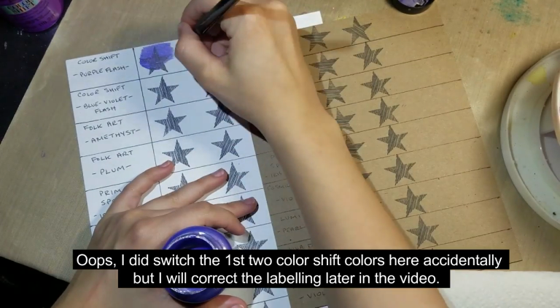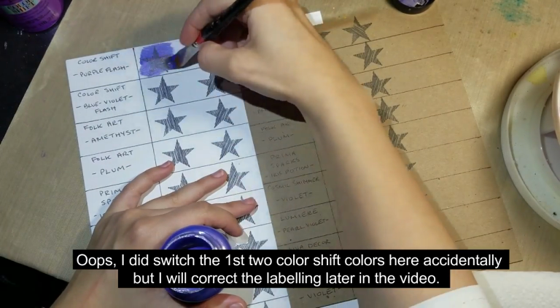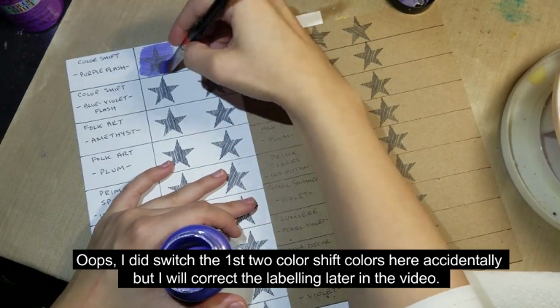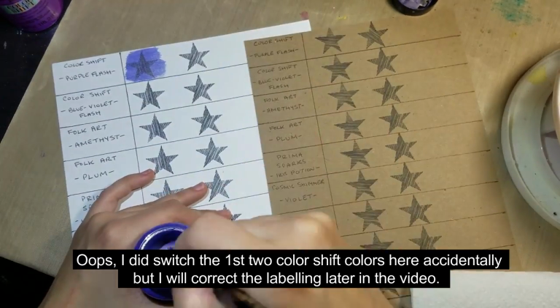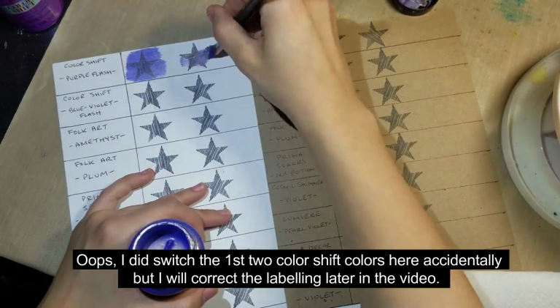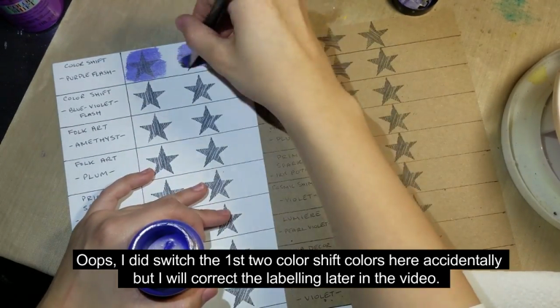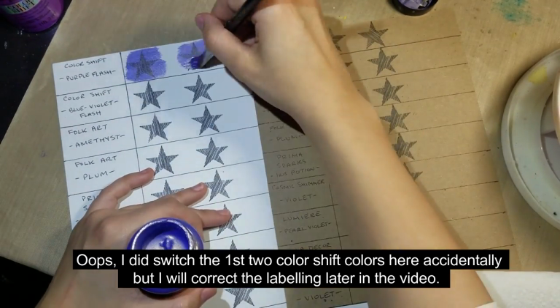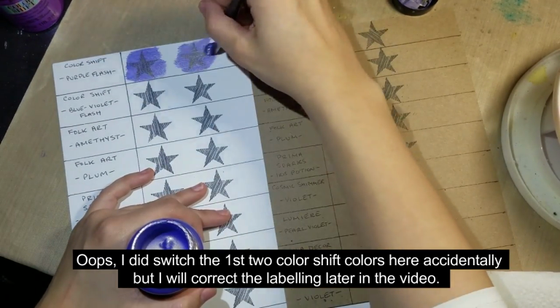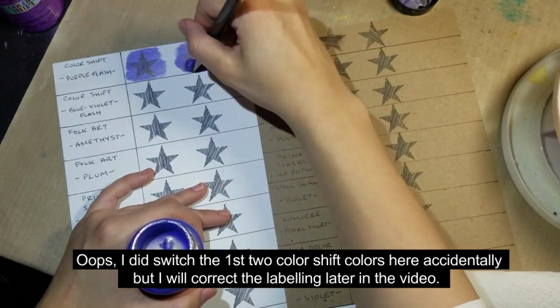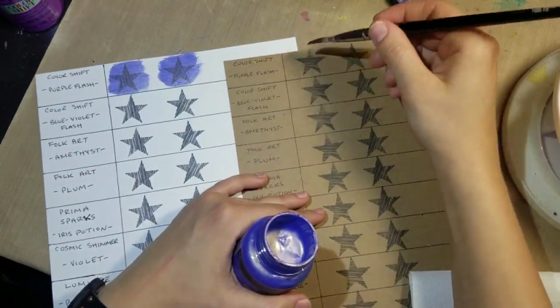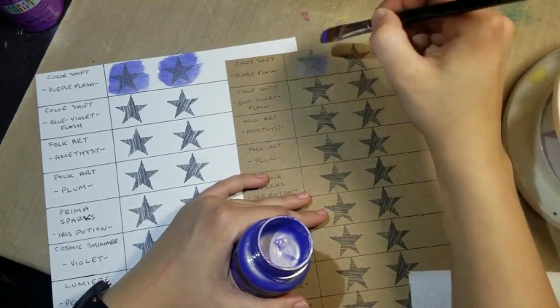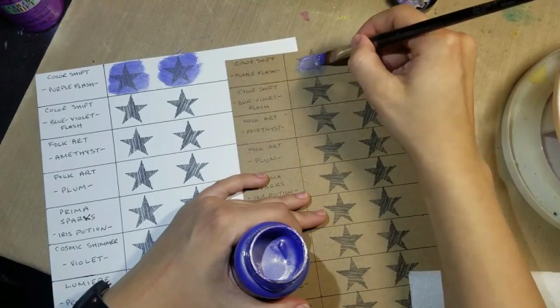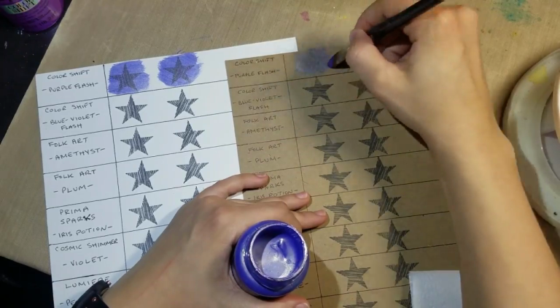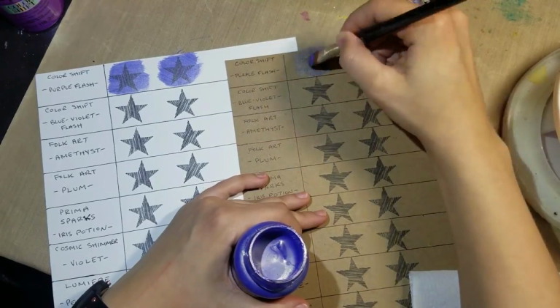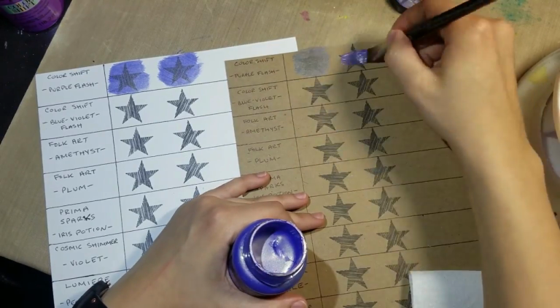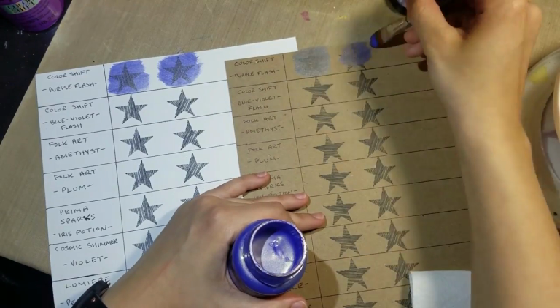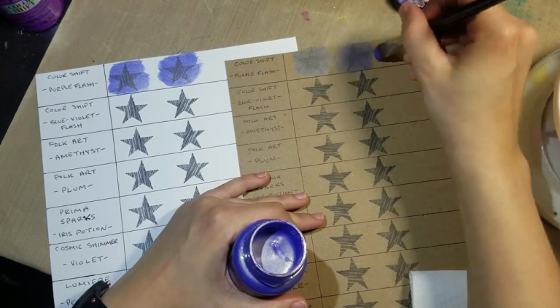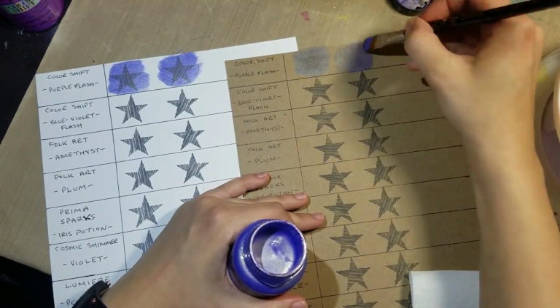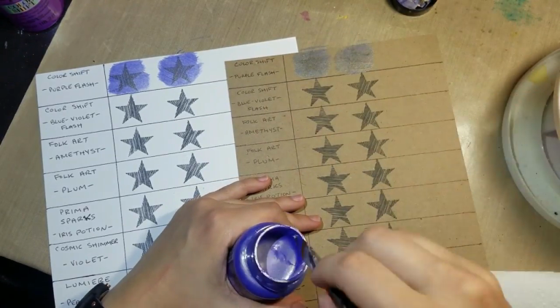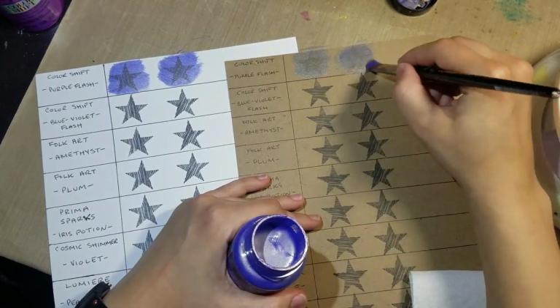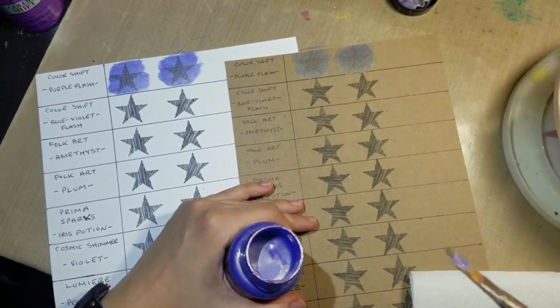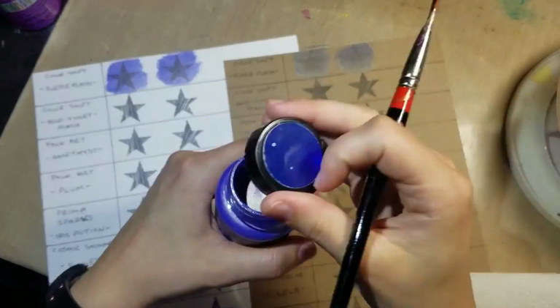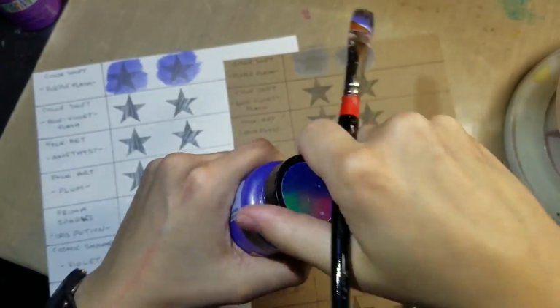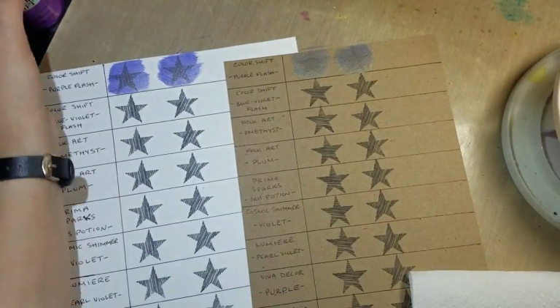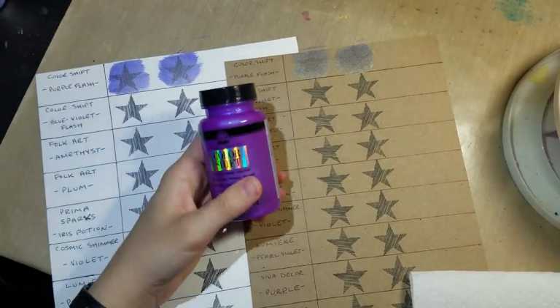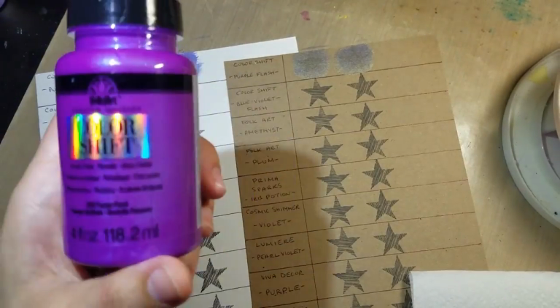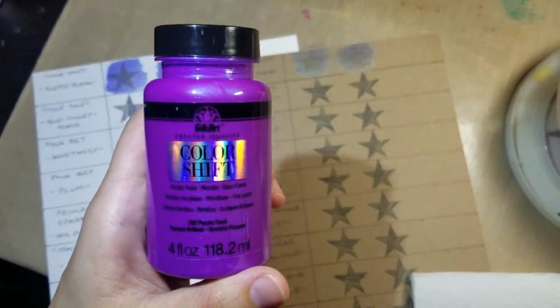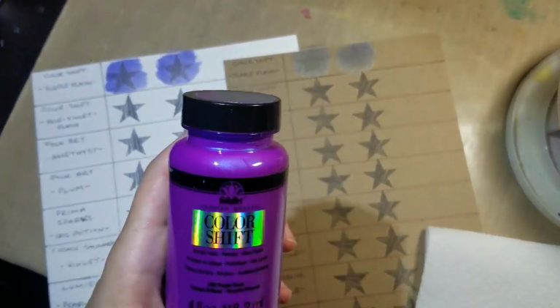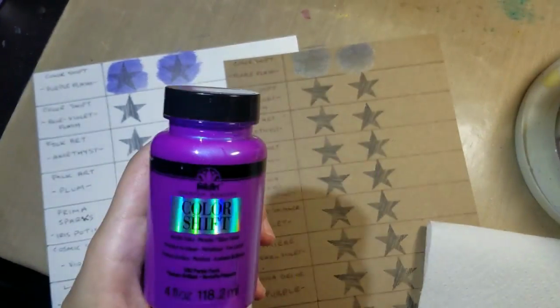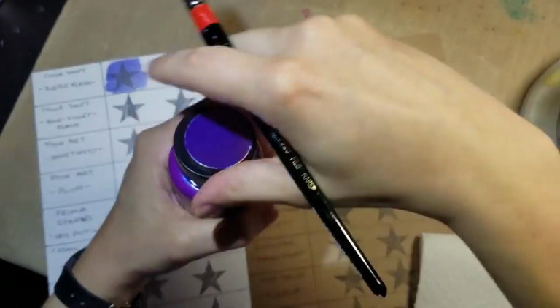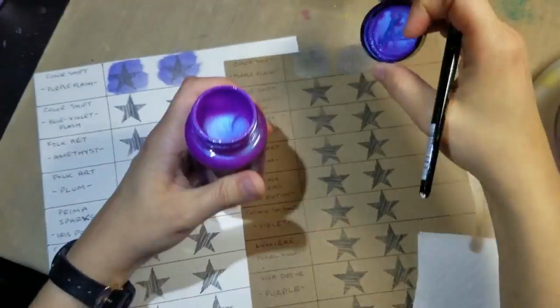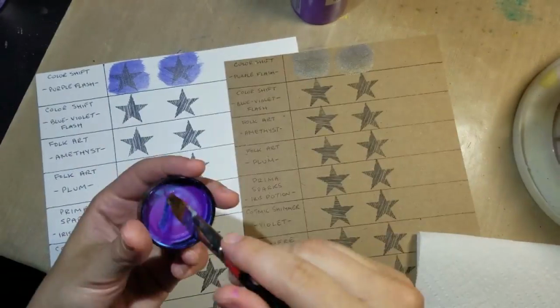First row is going to be one coat of paint on the stars. Second row is going to be two coats, and in the third row we're going to stamp the star image. They're all multi-surface essentially because they're acrylic paint, so it's pretty good to go.